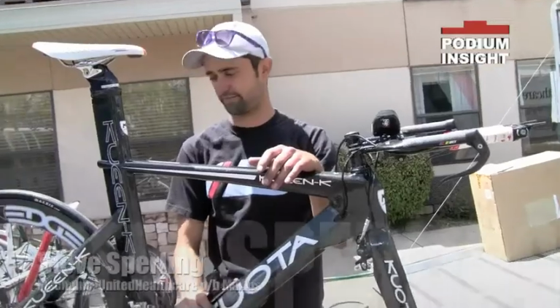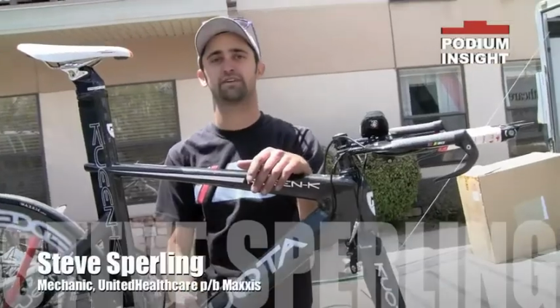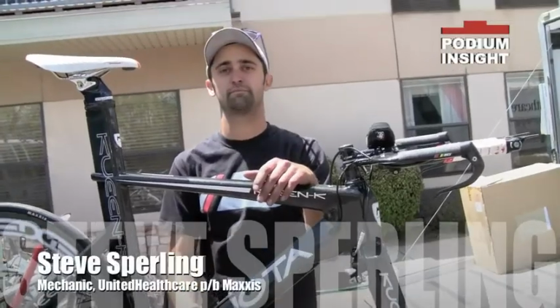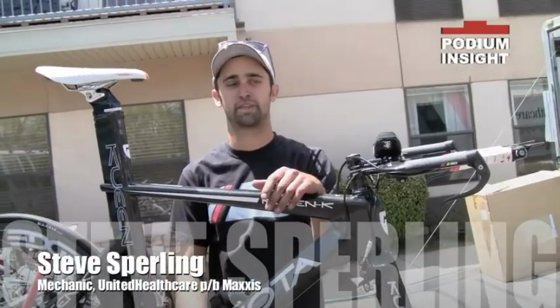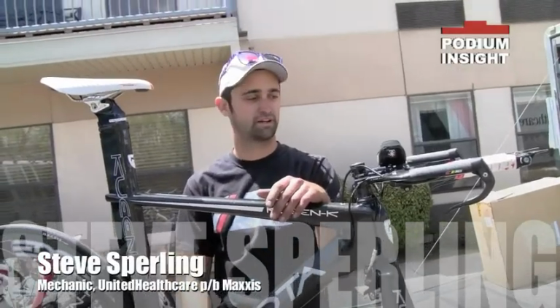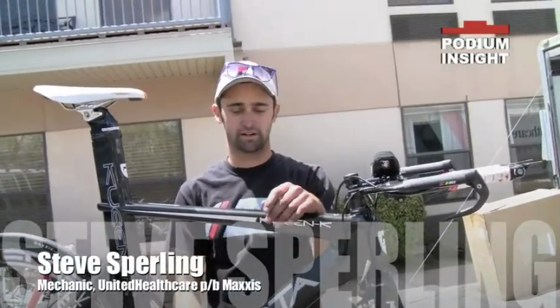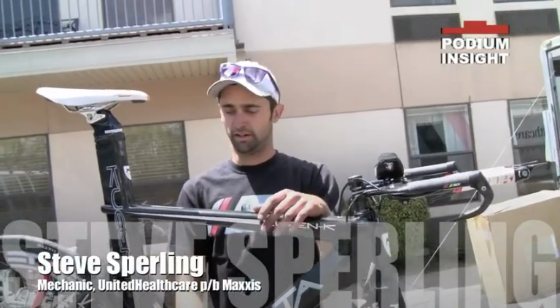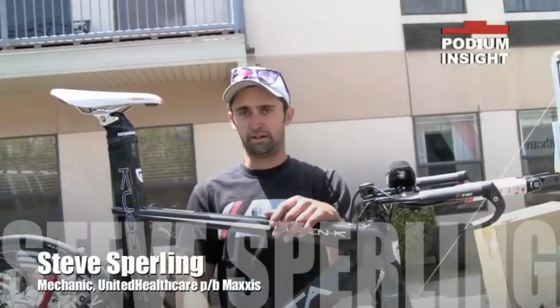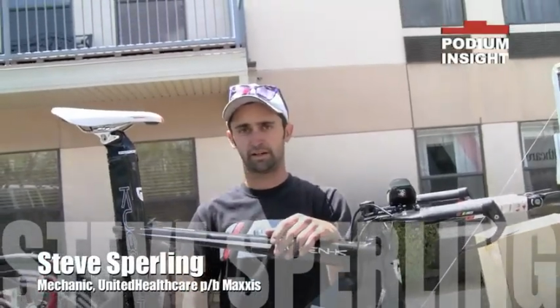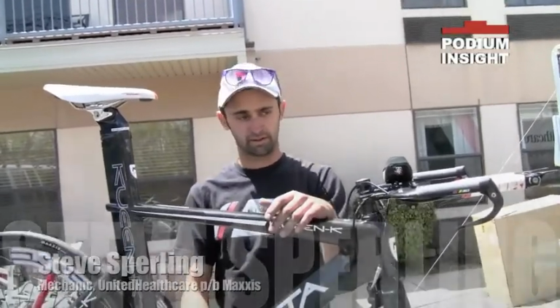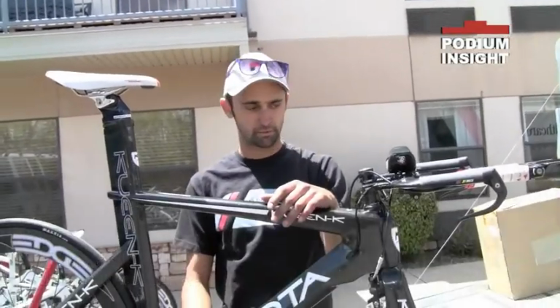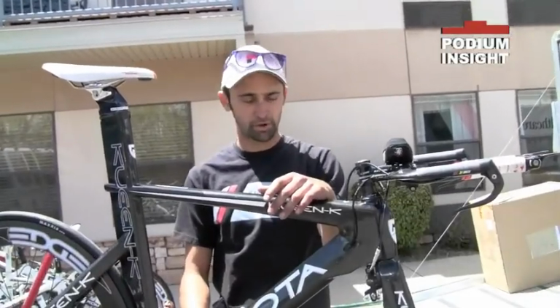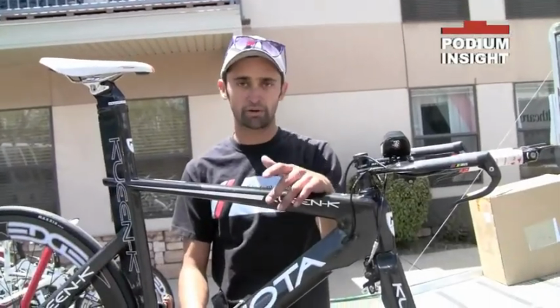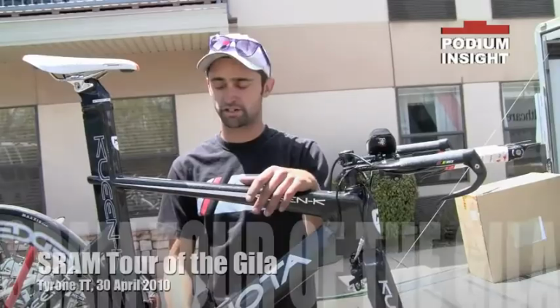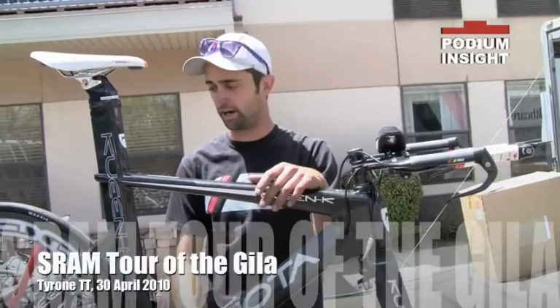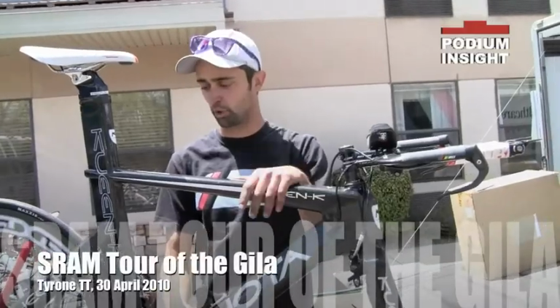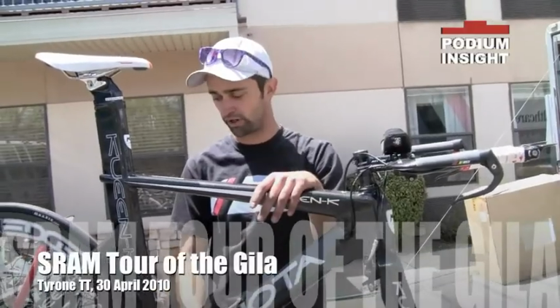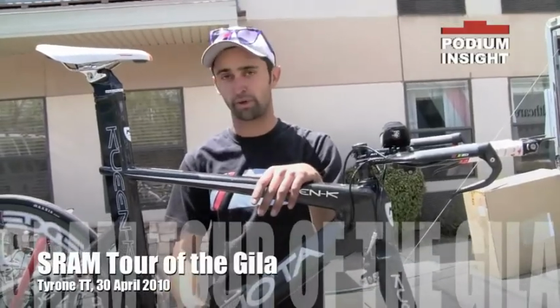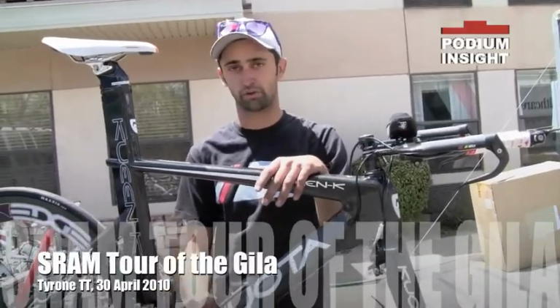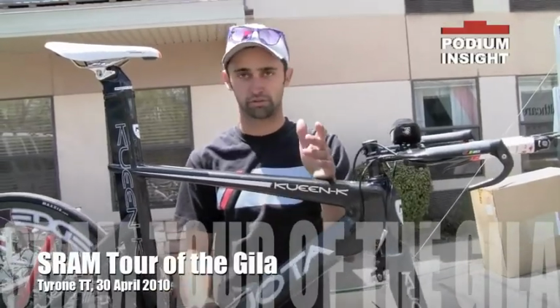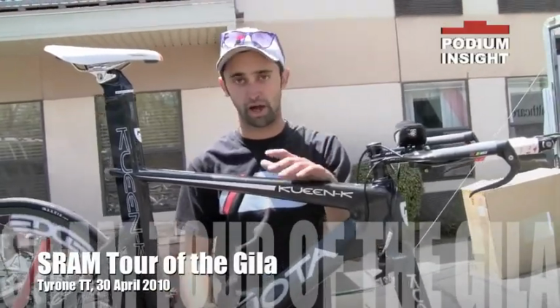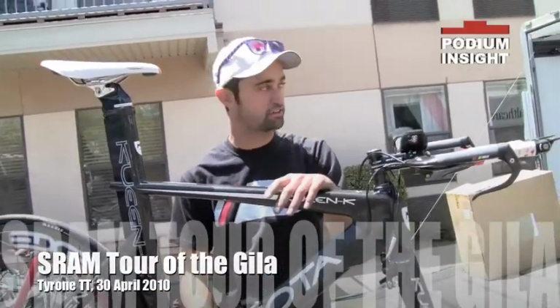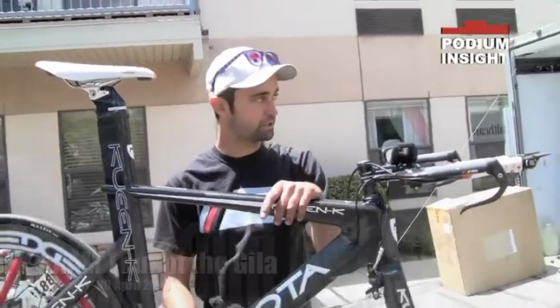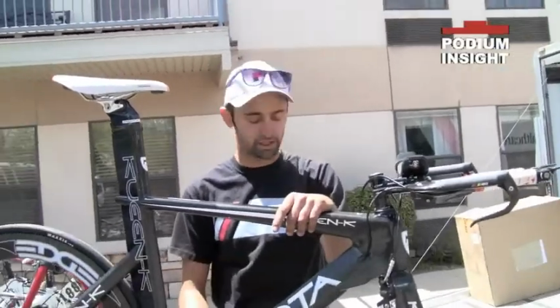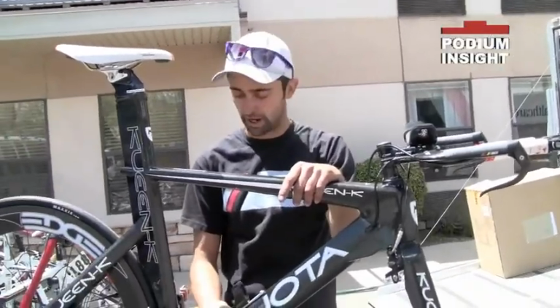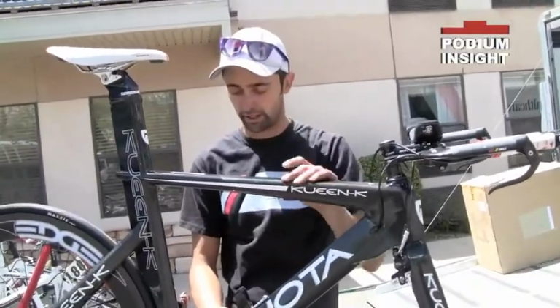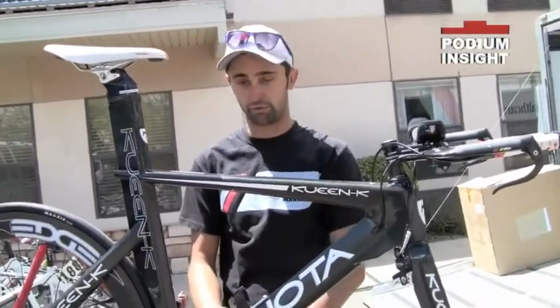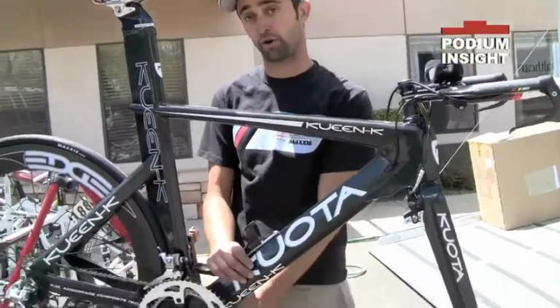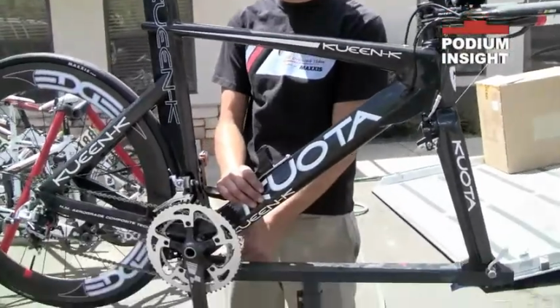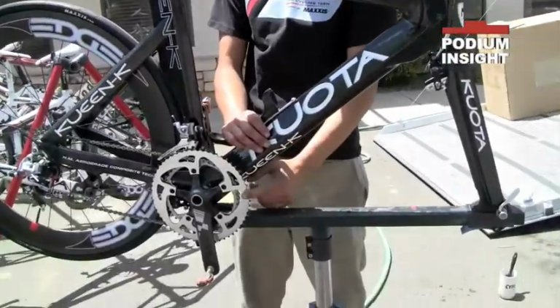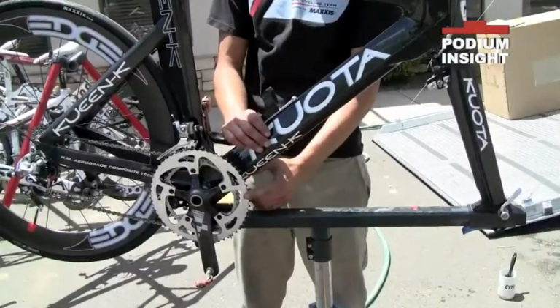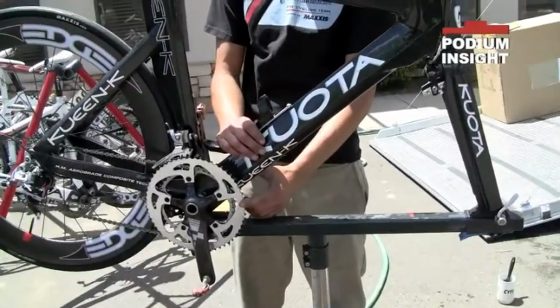Steve, why don't you tell me what the United Healthcare guys were running today in the TT? We had a pretty wide range. Rory probably had our most out-there setup. He was riding a 44 inner ring and a 58 outer ring.